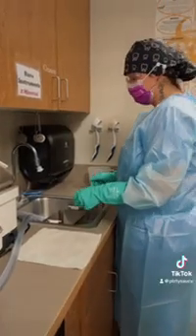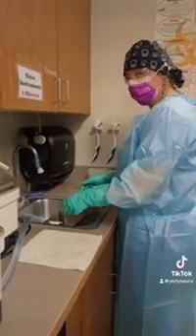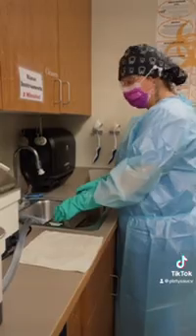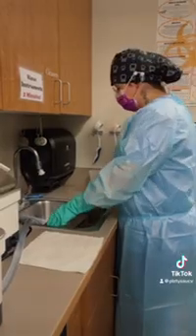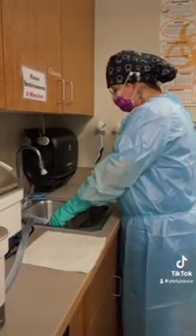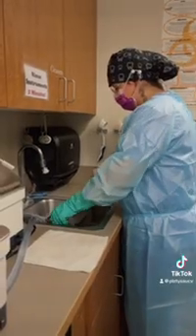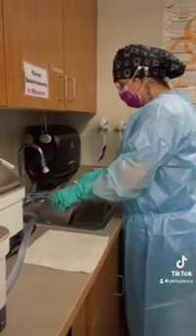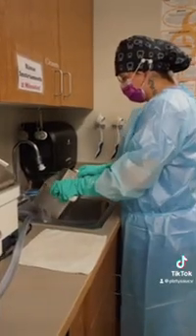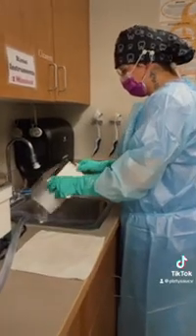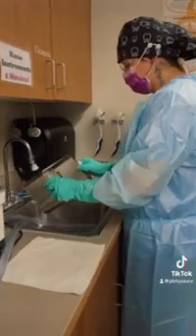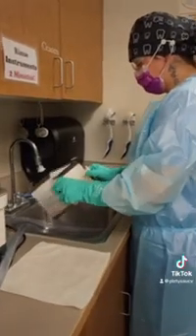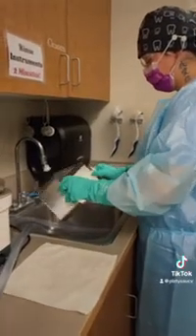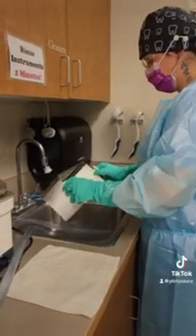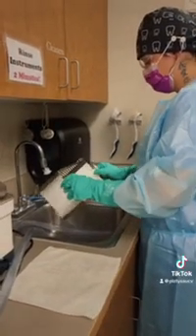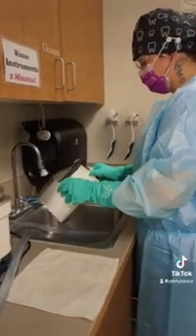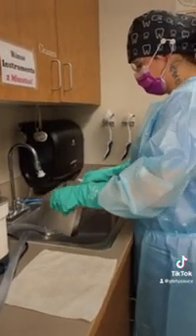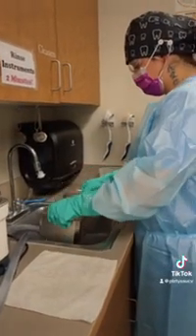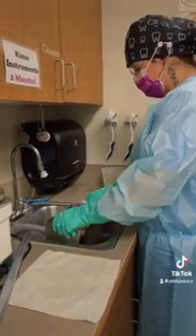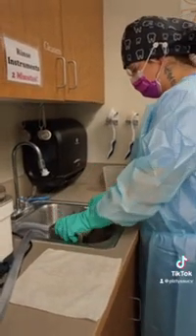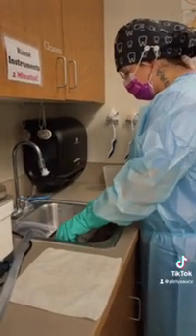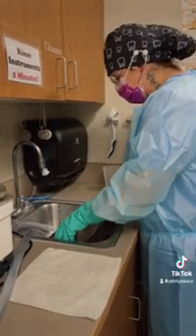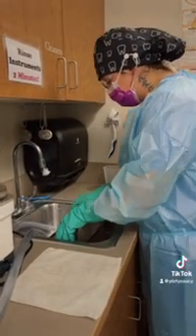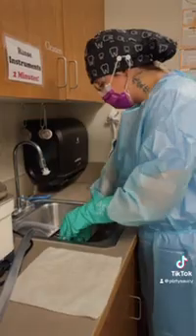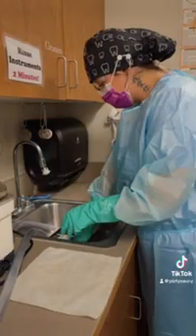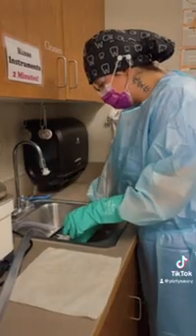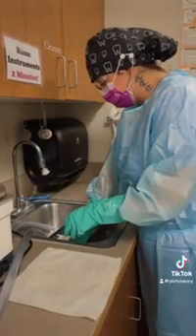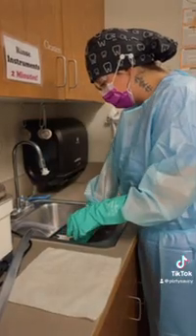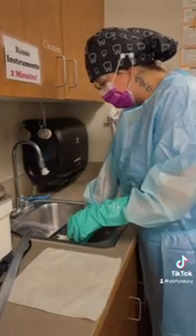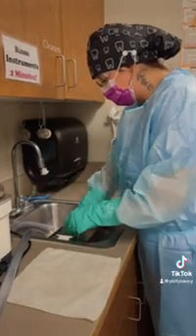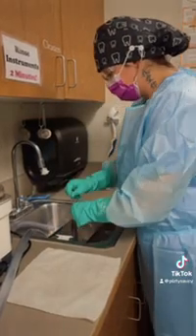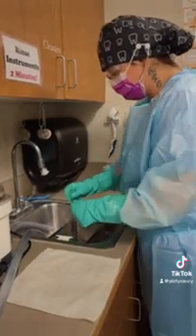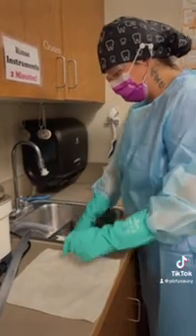We're now going to hold the basket at an angle to allow excess water to run off, and then we're going to carefully remove the instruments onto a towel.